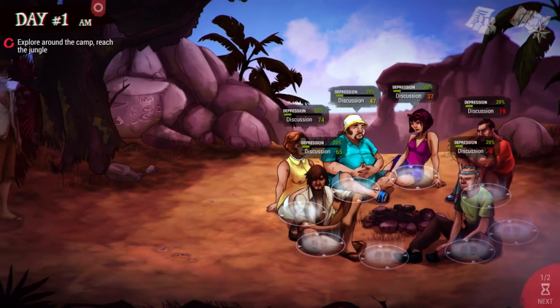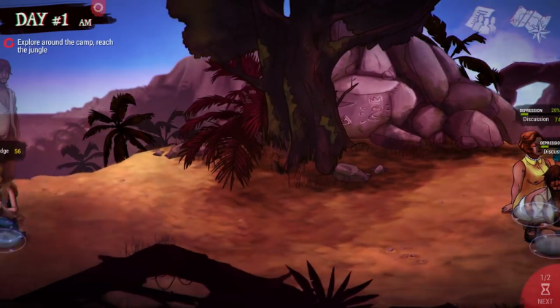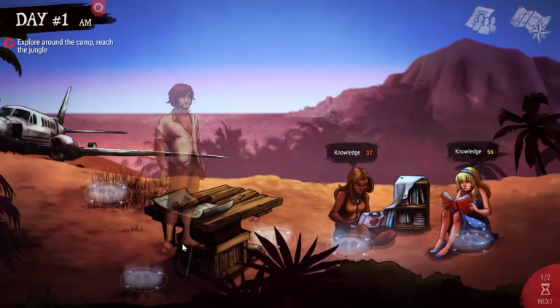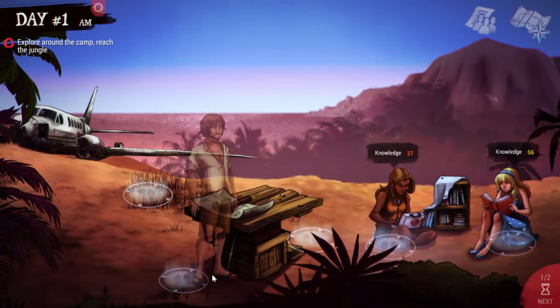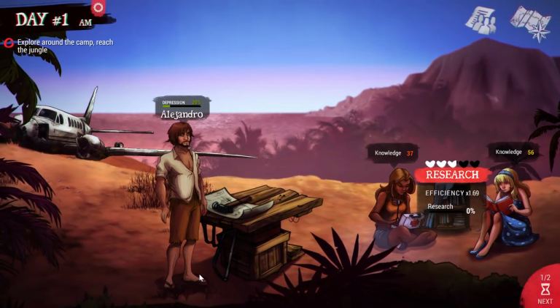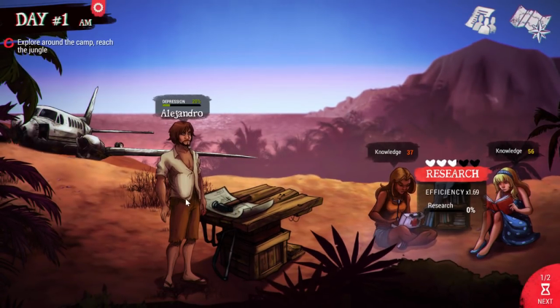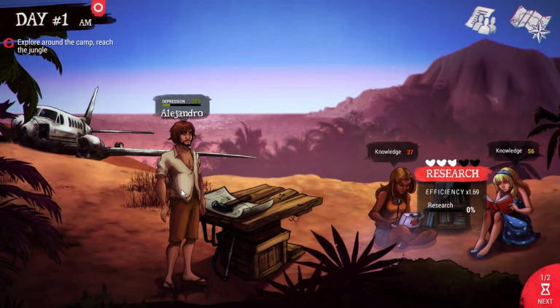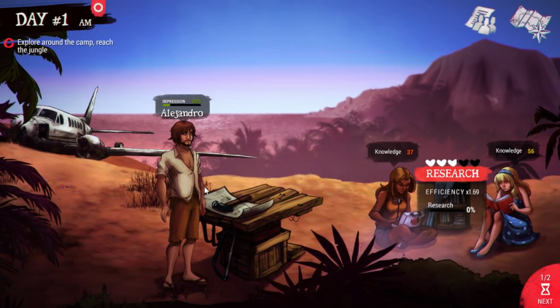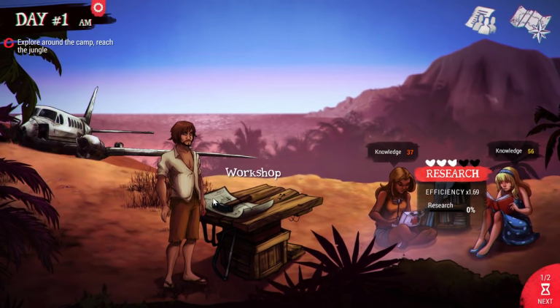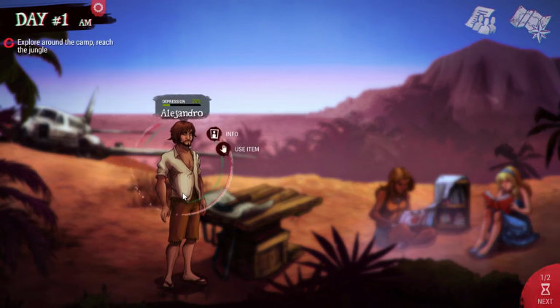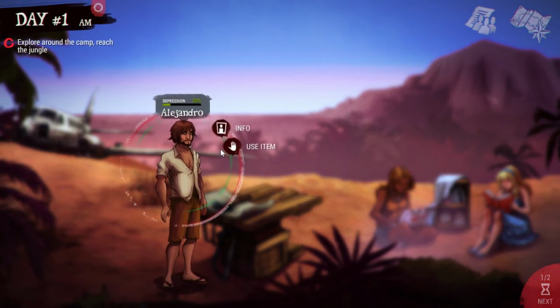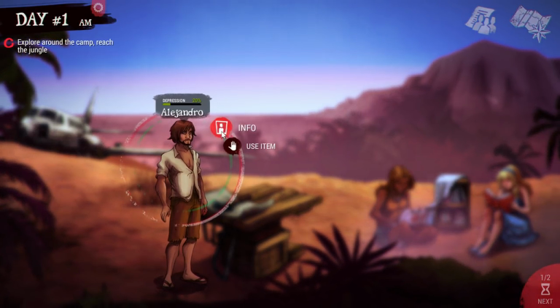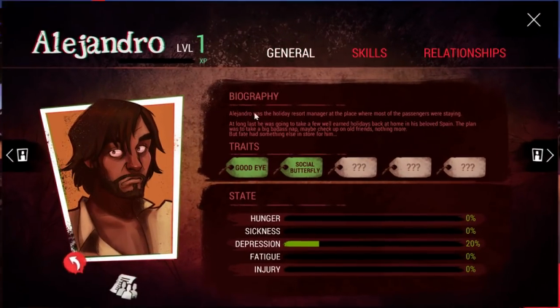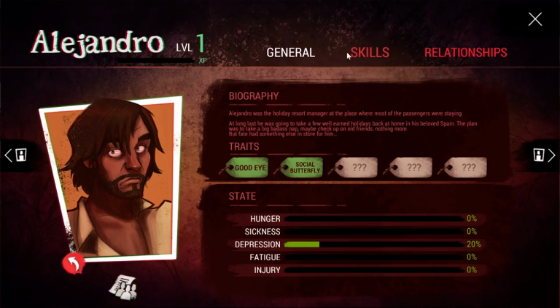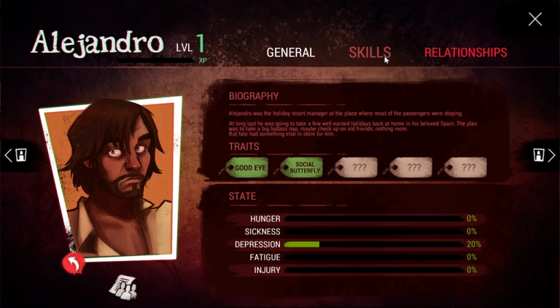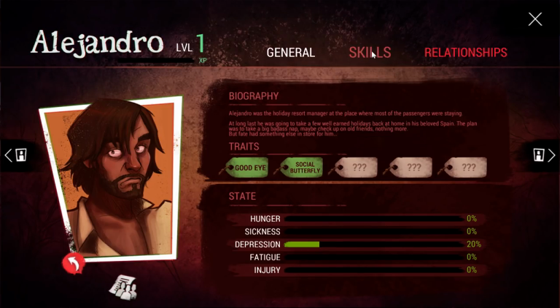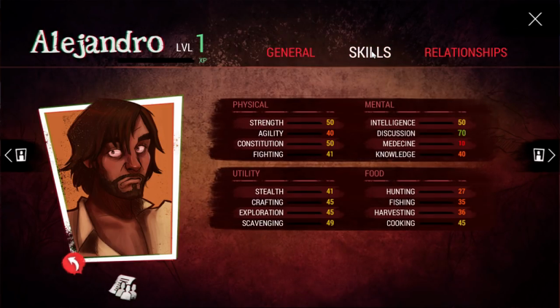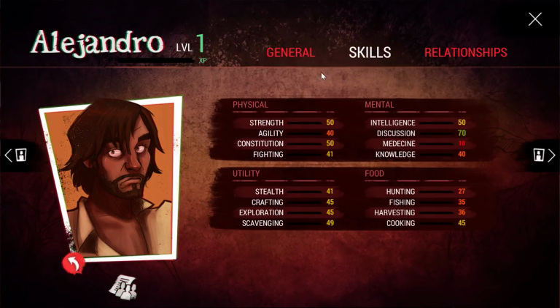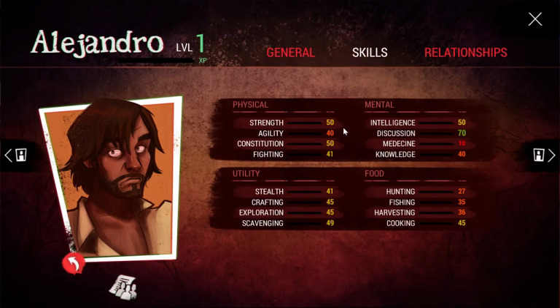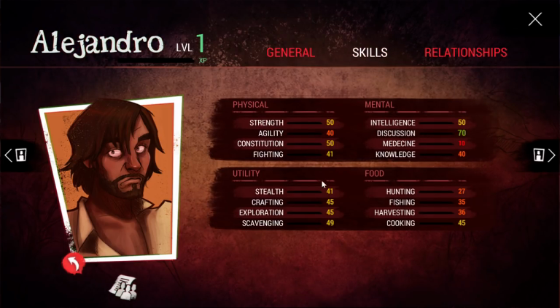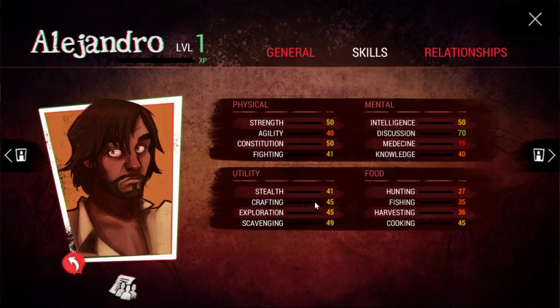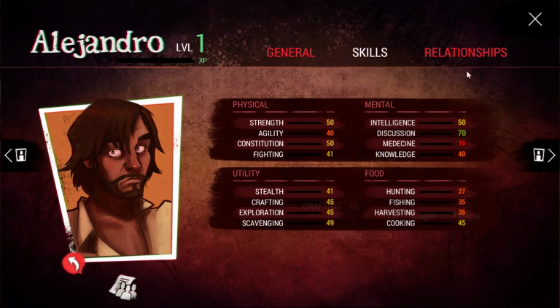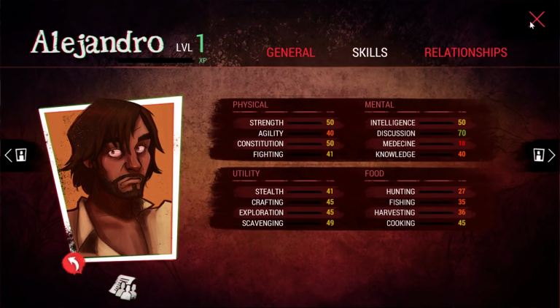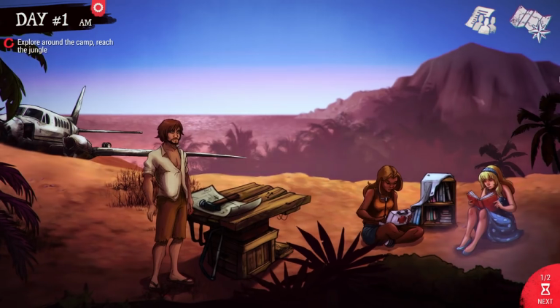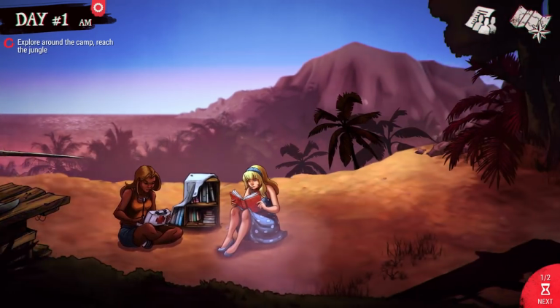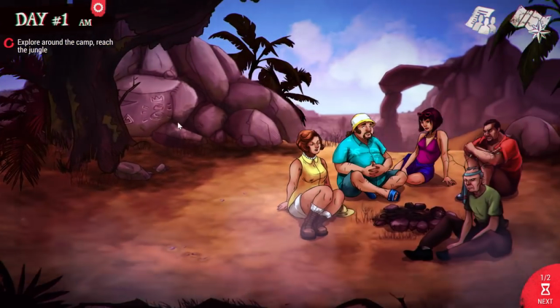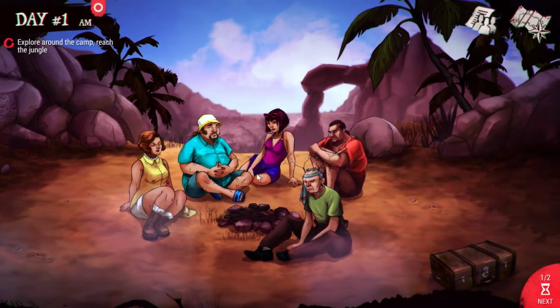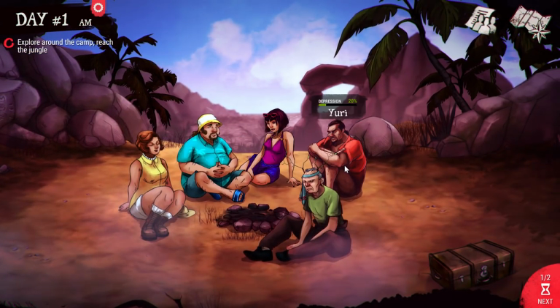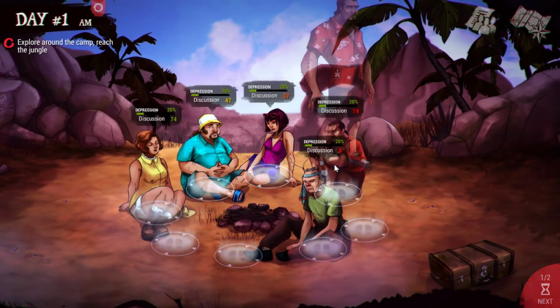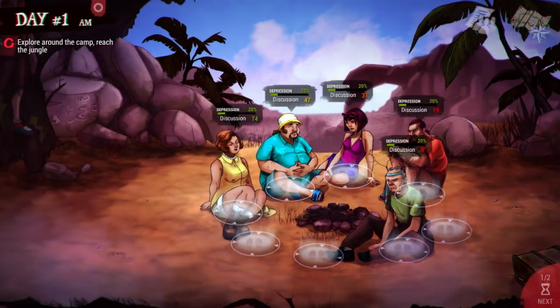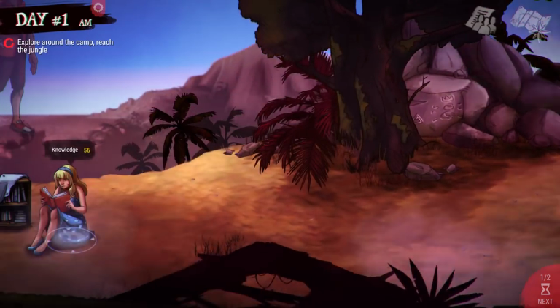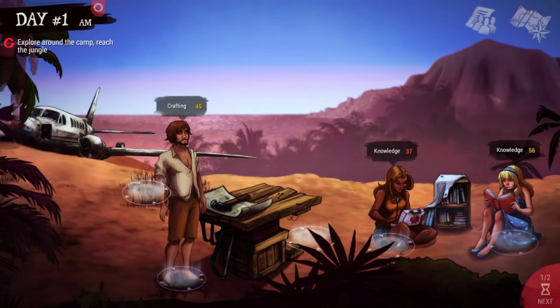Alejandro is kind of our main leader. I think I want him at the workshop as a crafter — he's at 45 for crafting, which is pretty good. I love using Yuri as the scavenger.